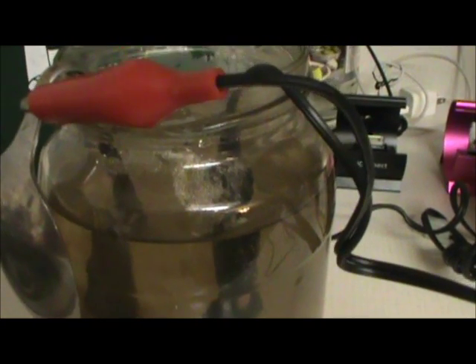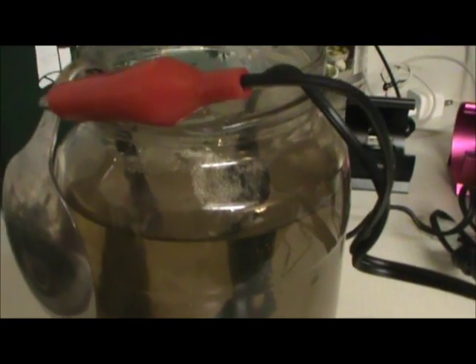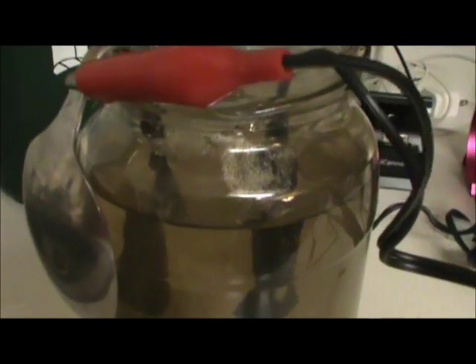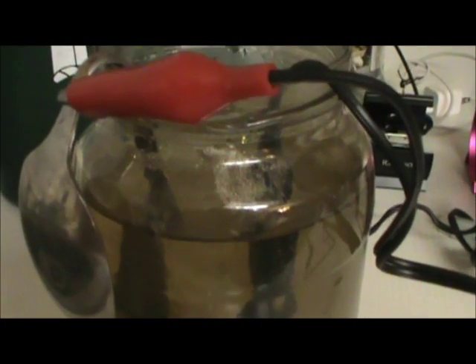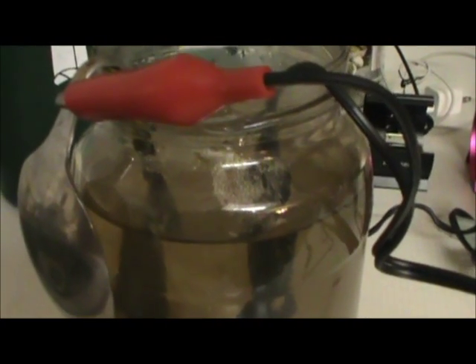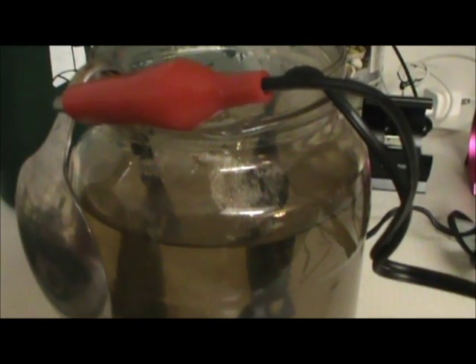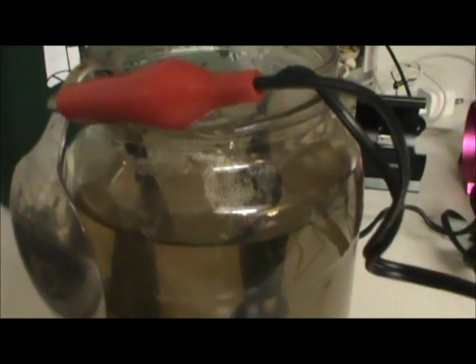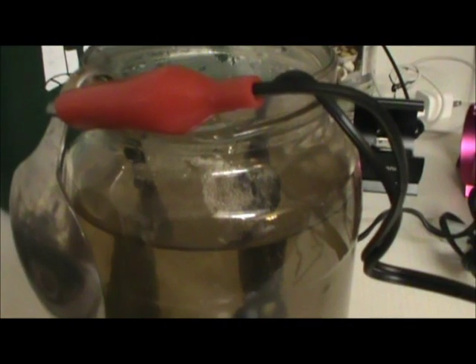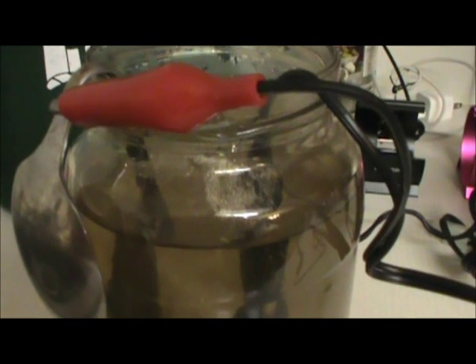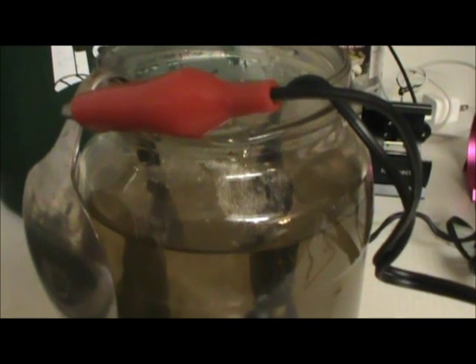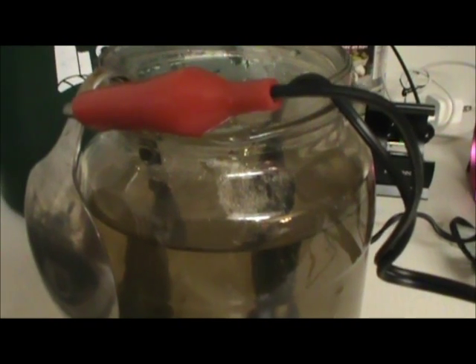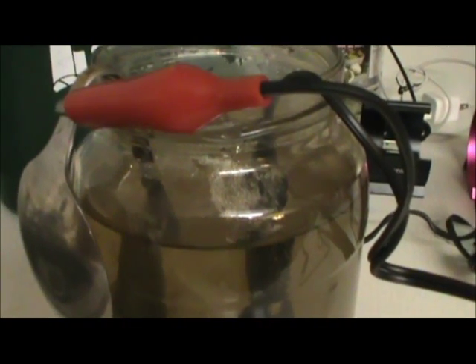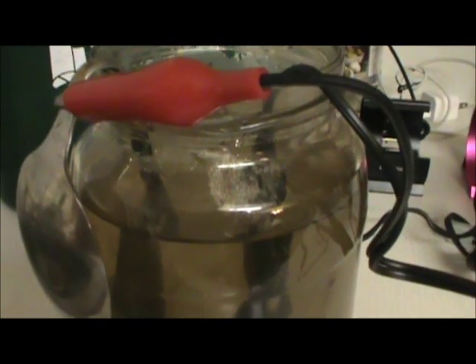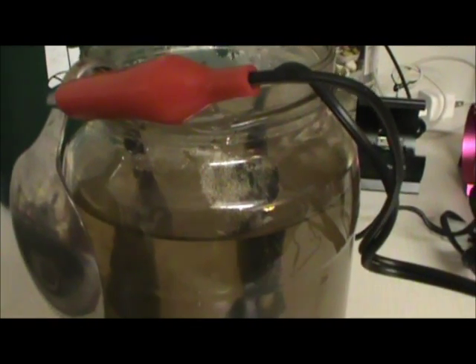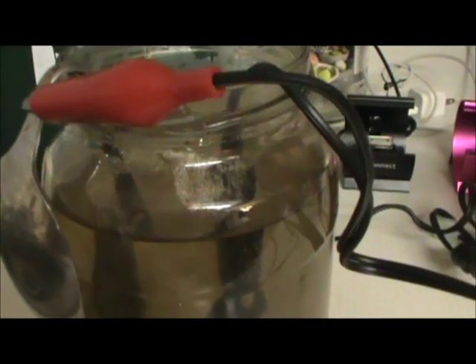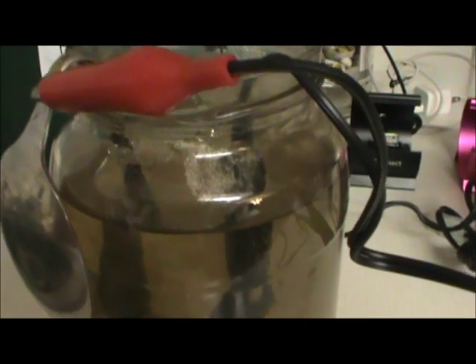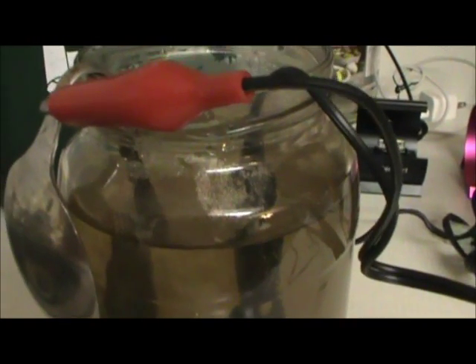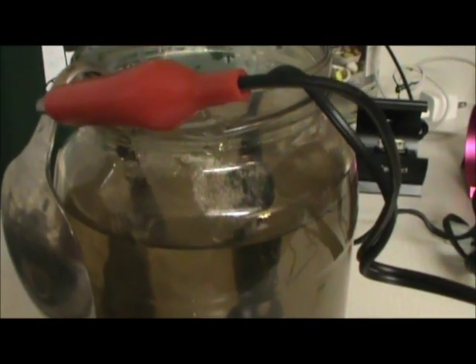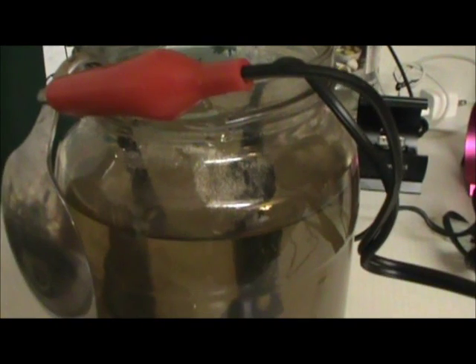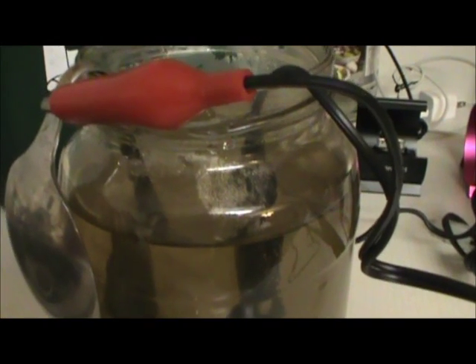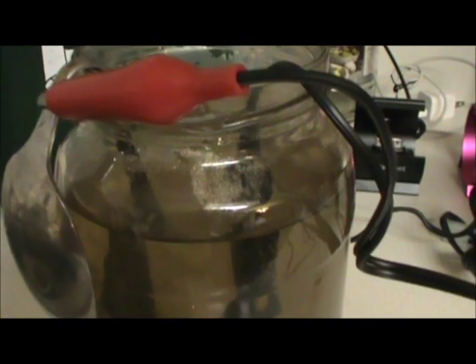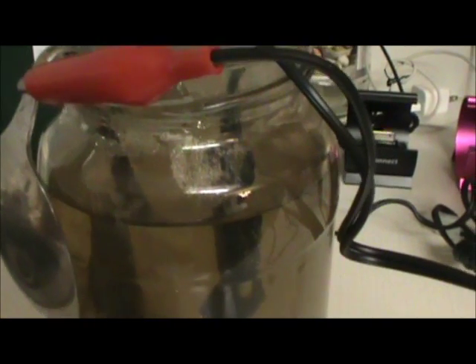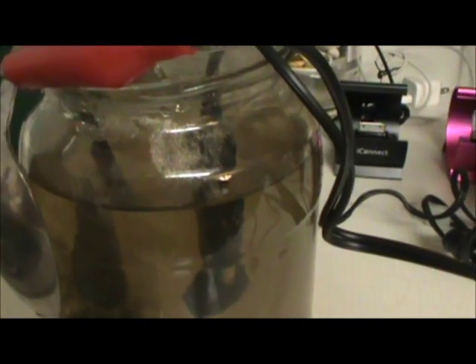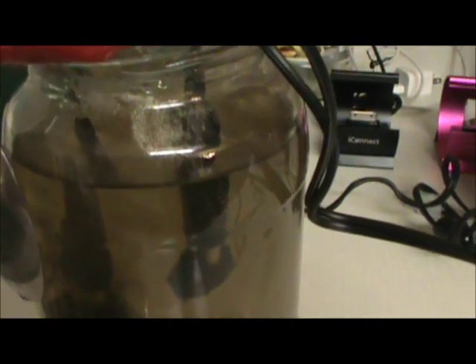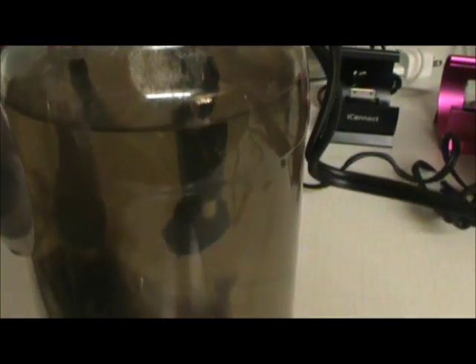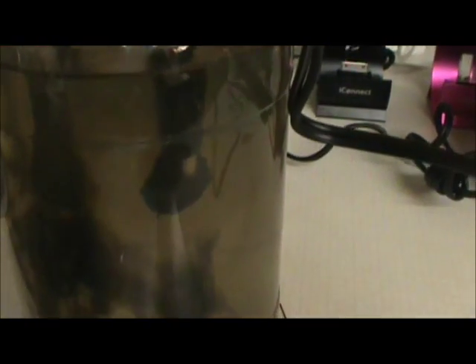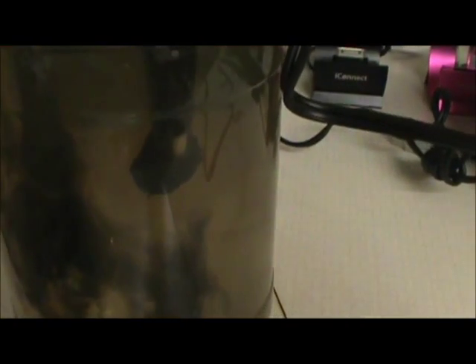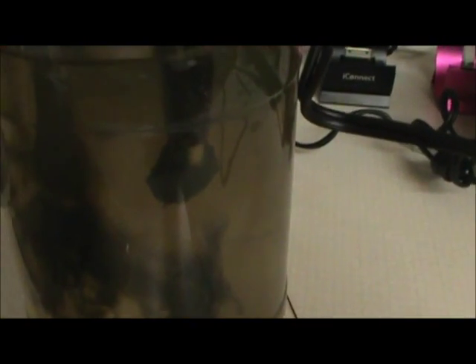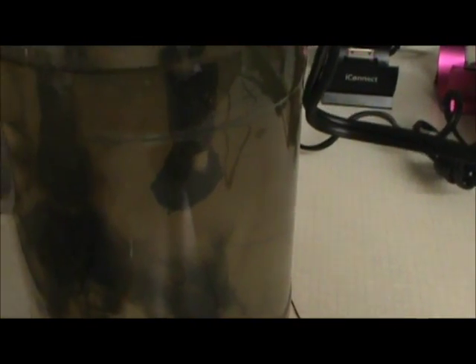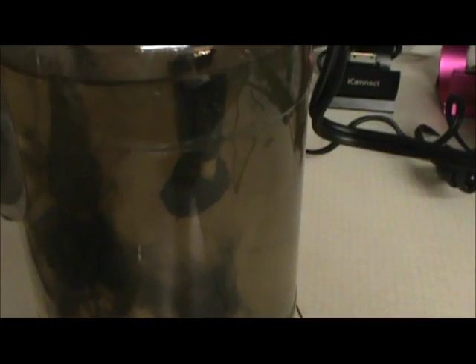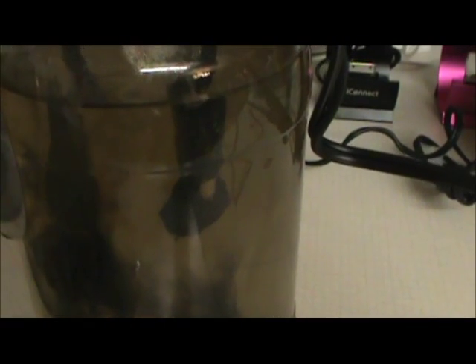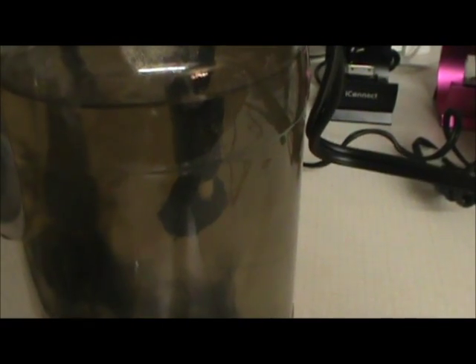Using a fork or a spoon — bend the spoon, put part of it in the water. Put the positive side to the spoon and the negative side to the silver coin. Works really good for silver.